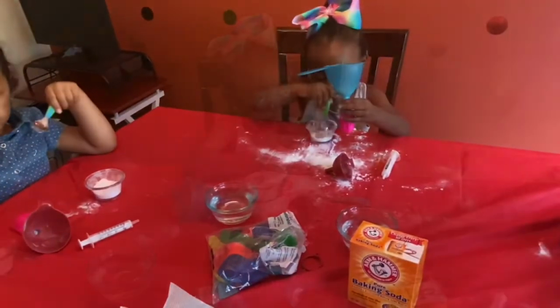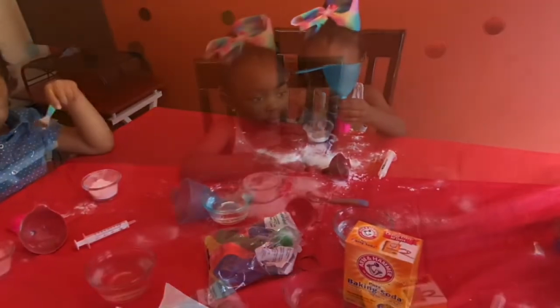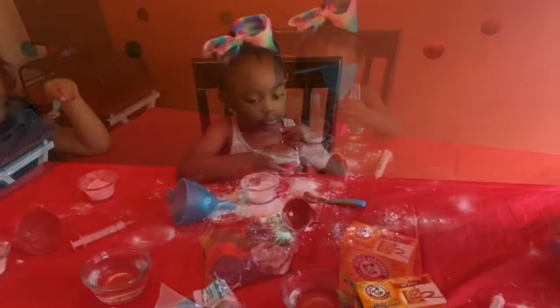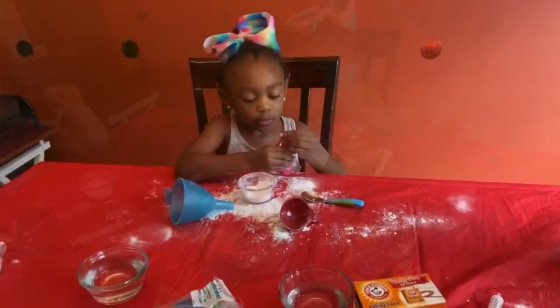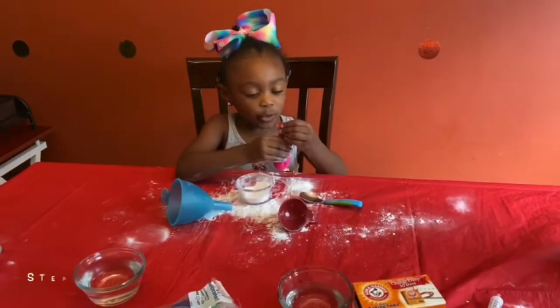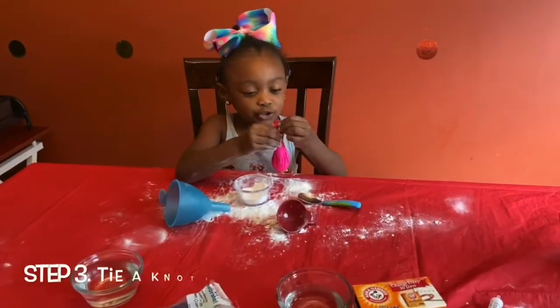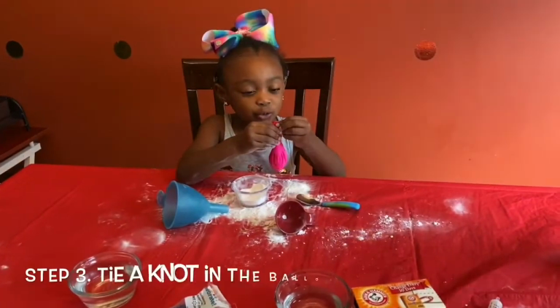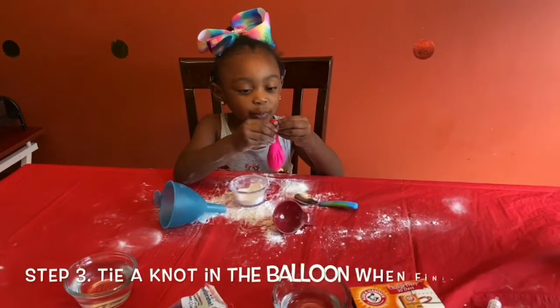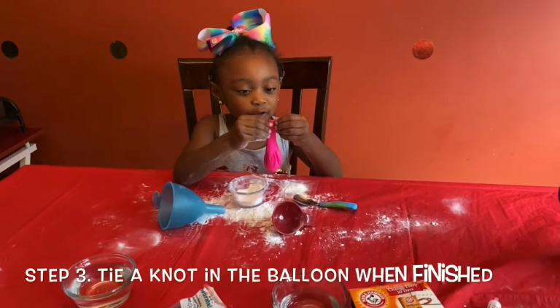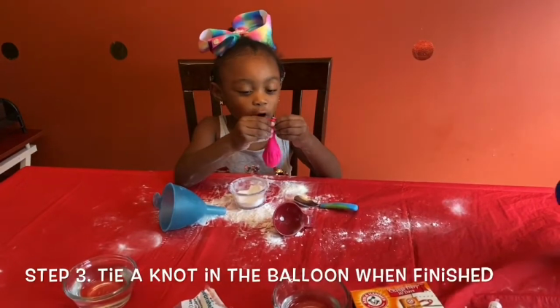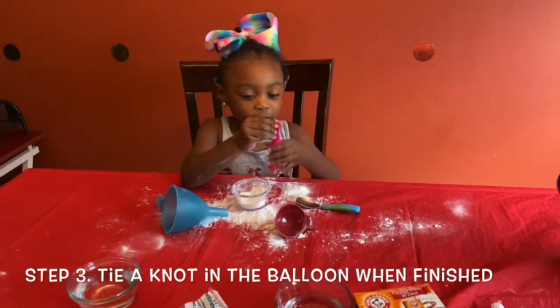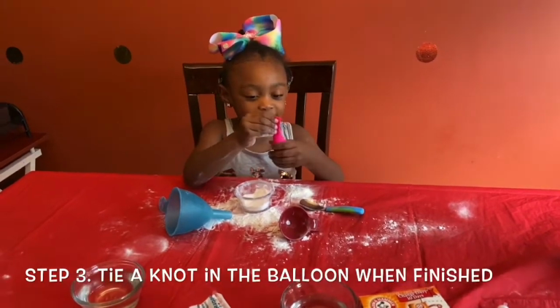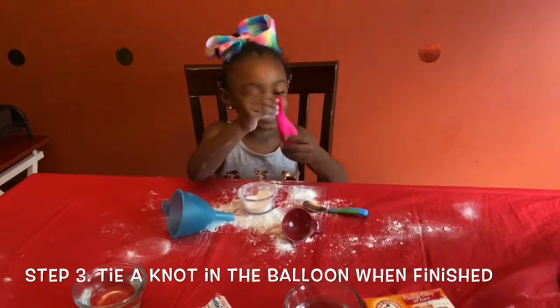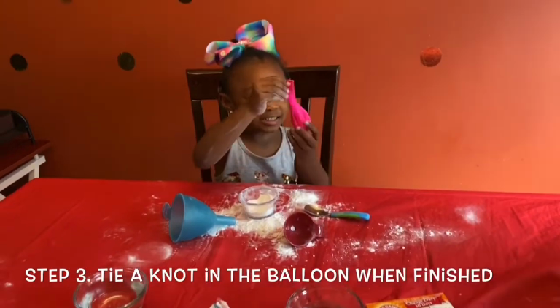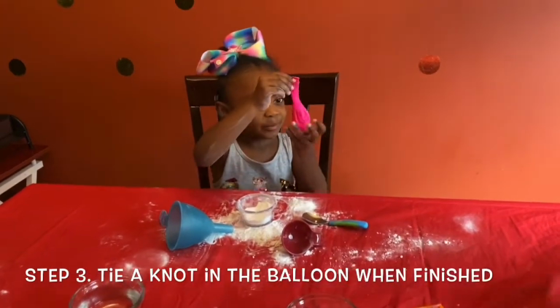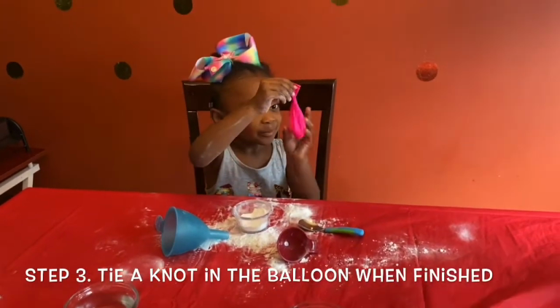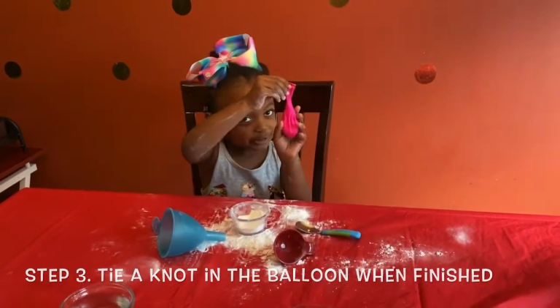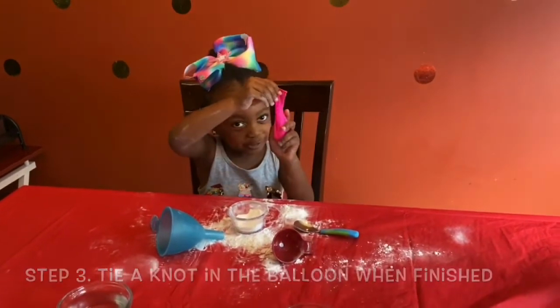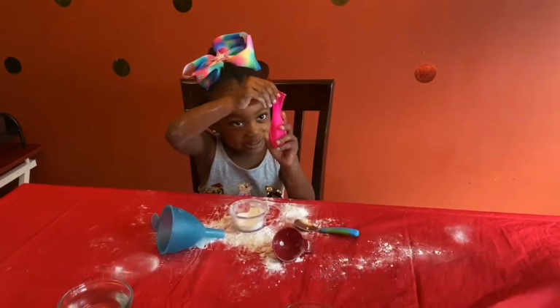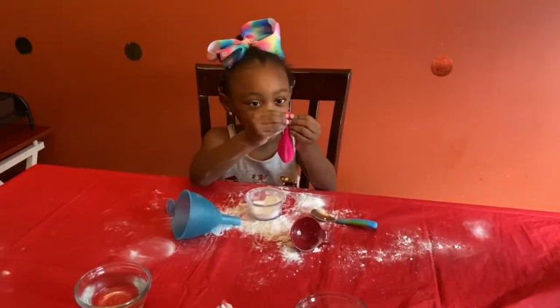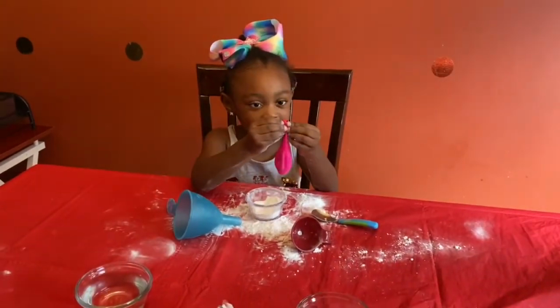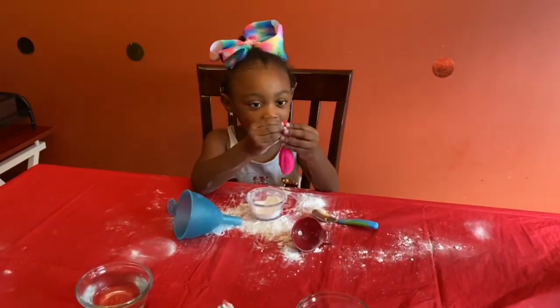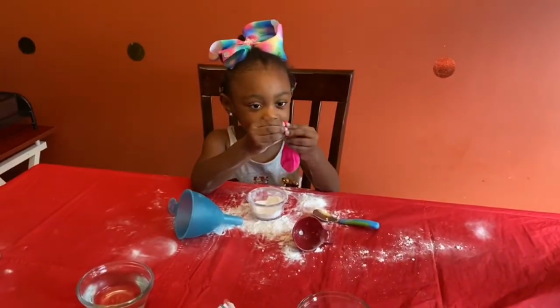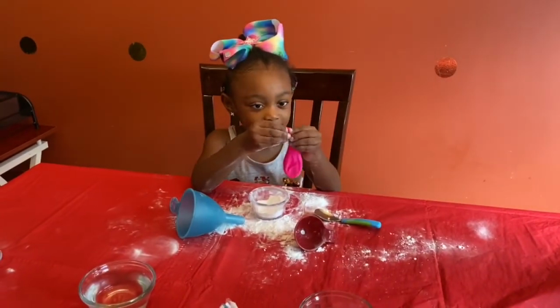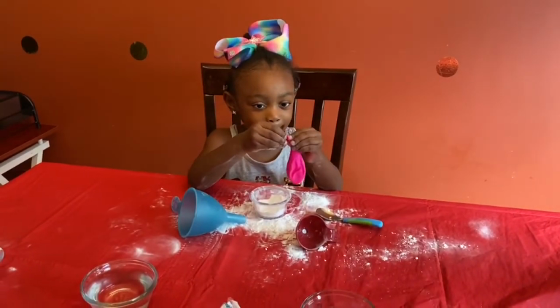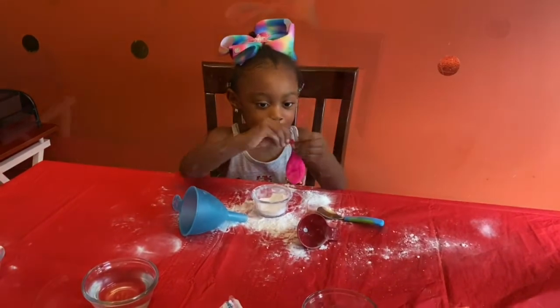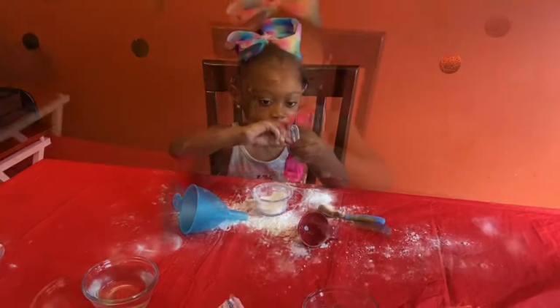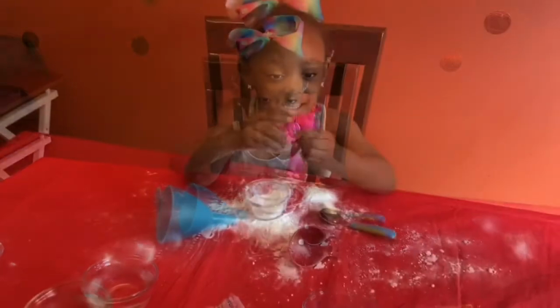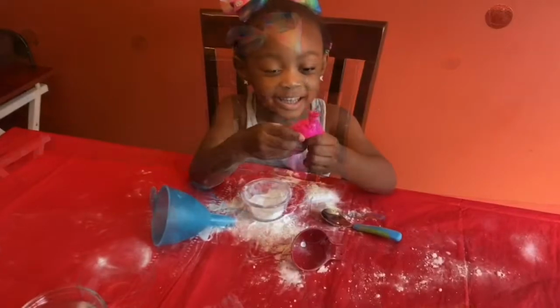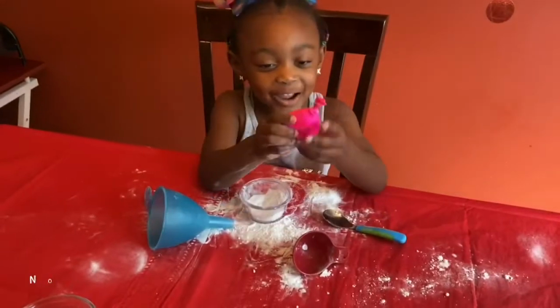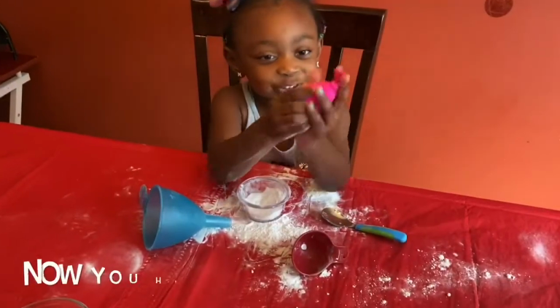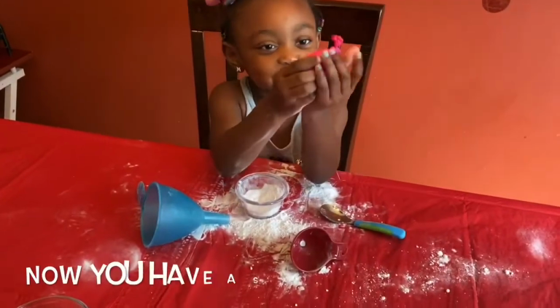I think I need a little bit more. I'm just going to scoop it in. Put all the ingredients in the balloon. Tie it off. And then you have a stress ball.